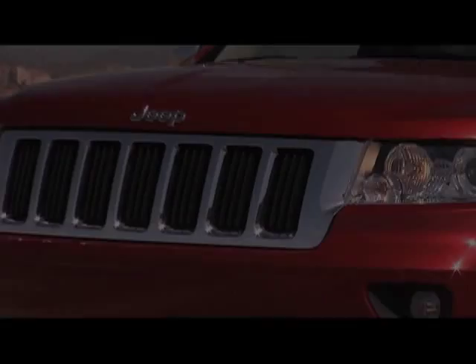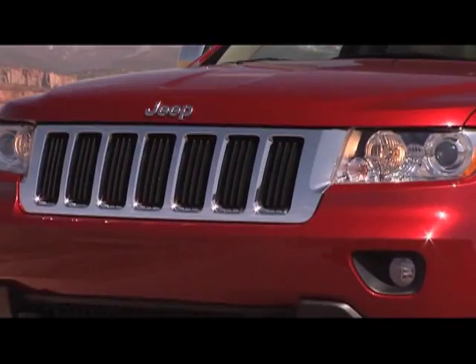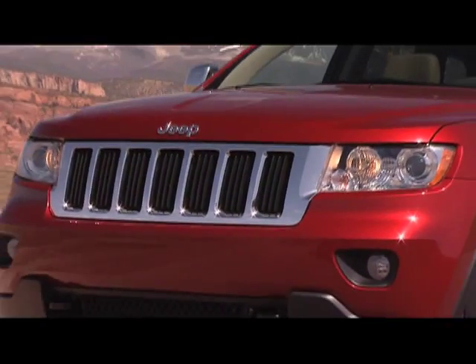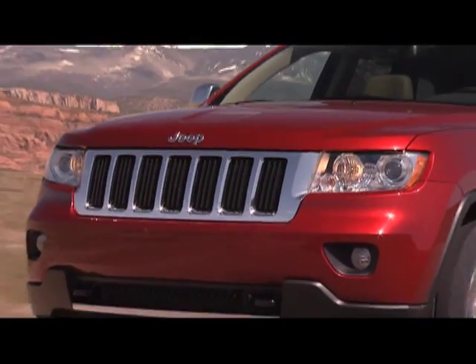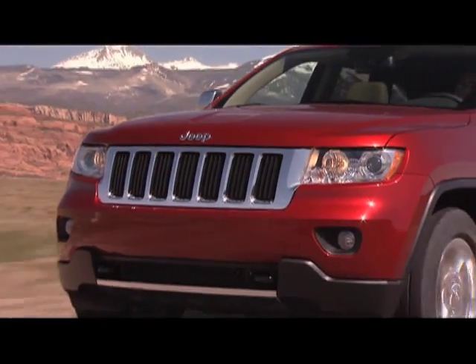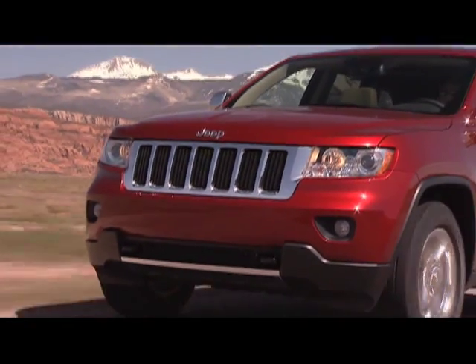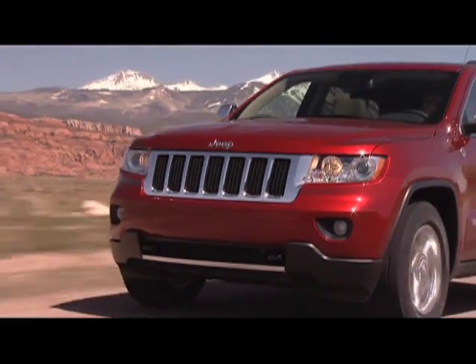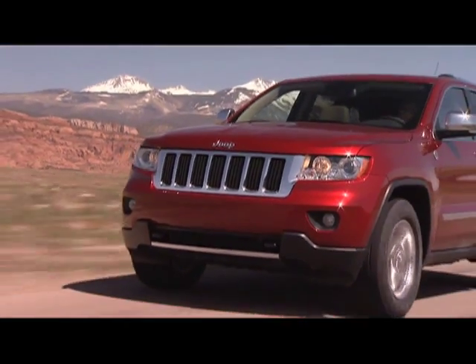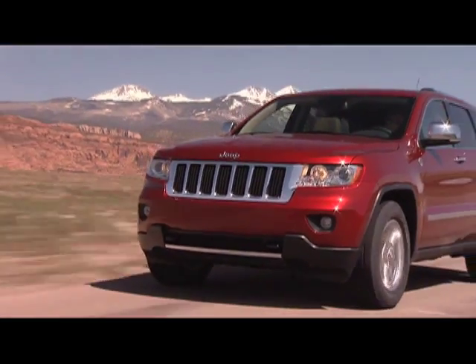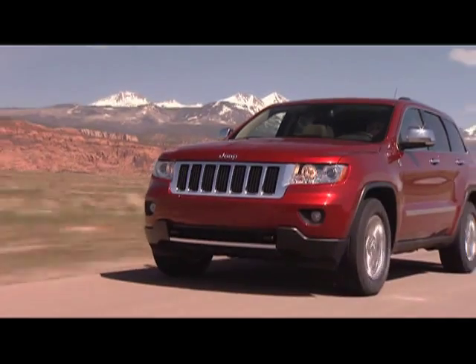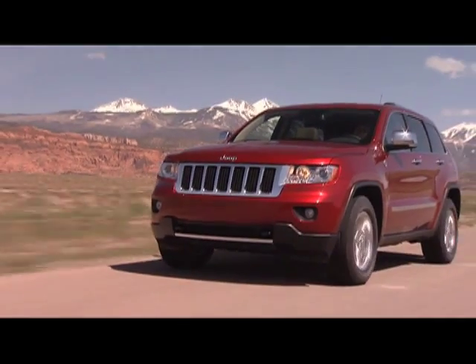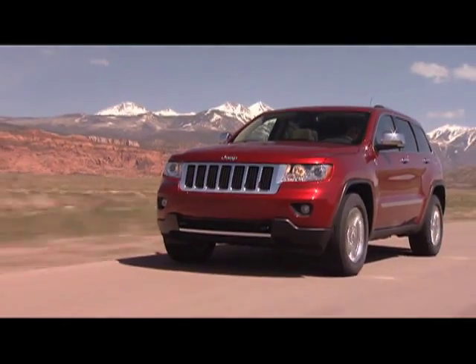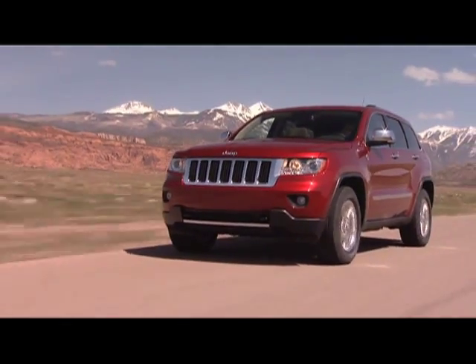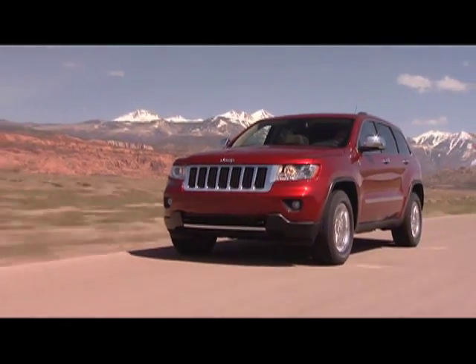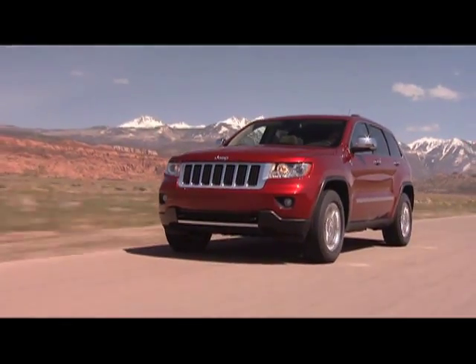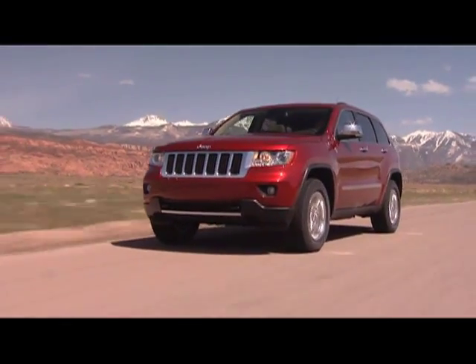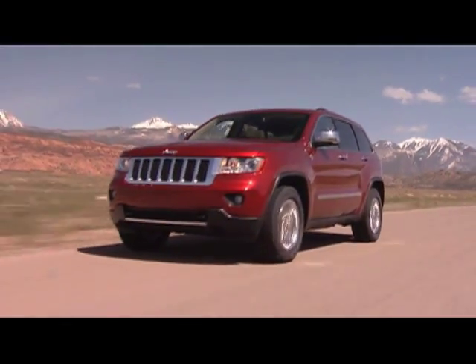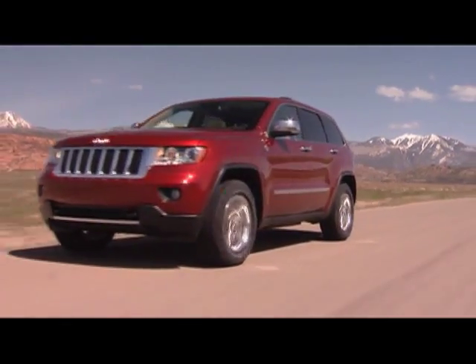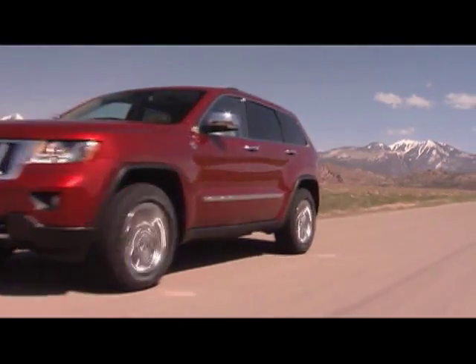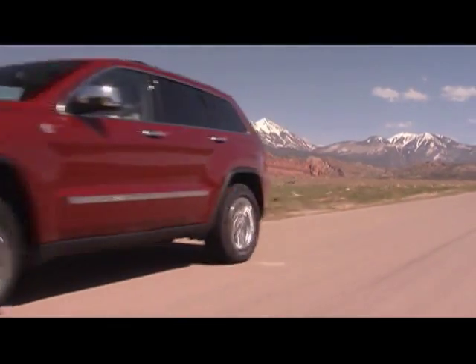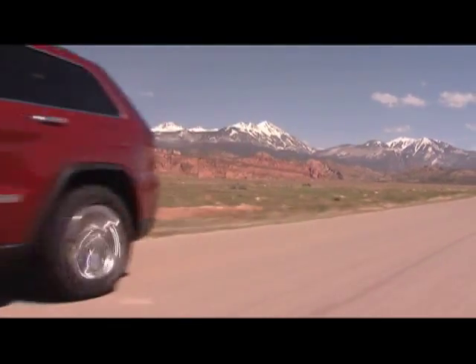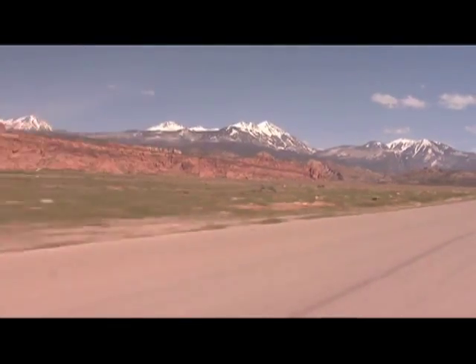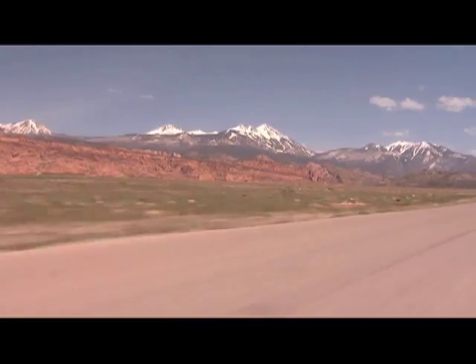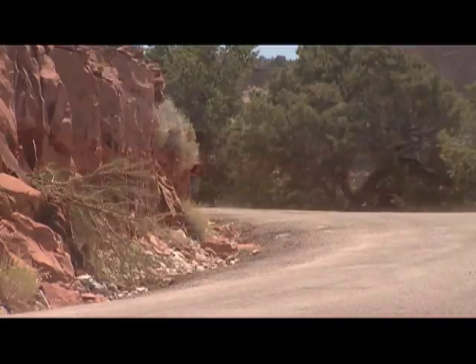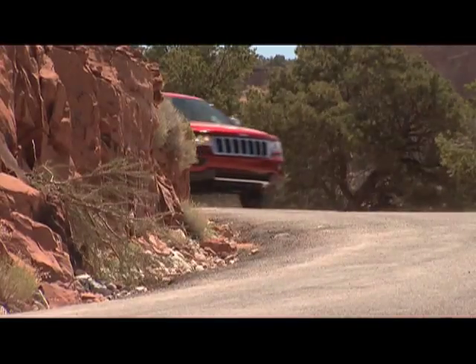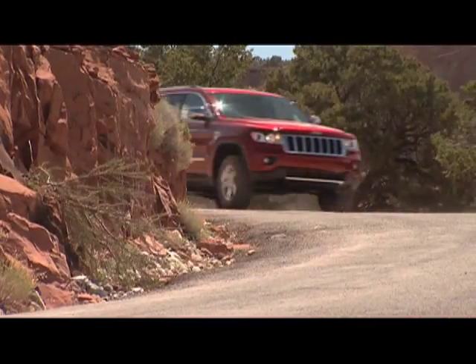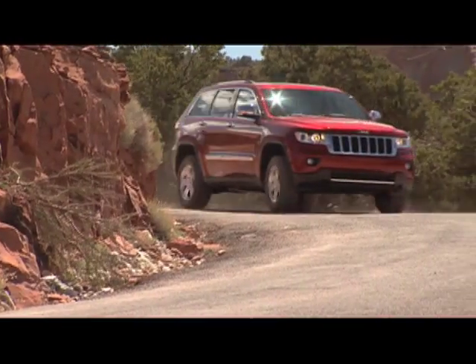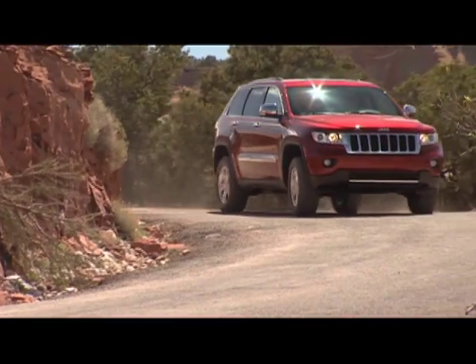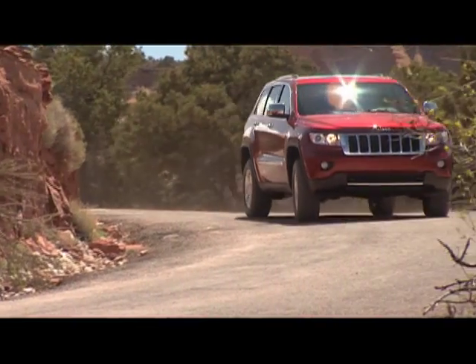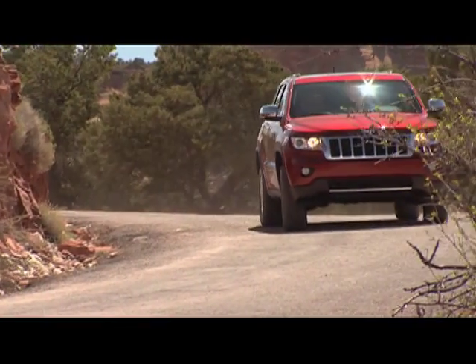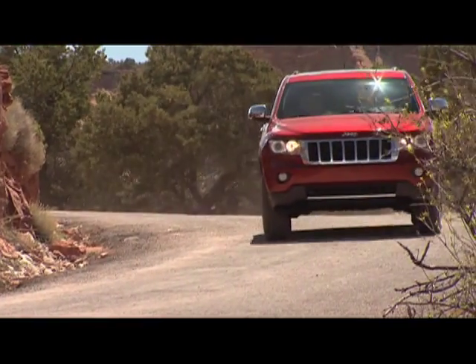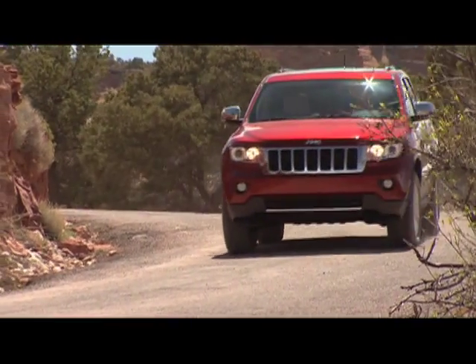Powered by Pentastar. By 2014, 13 new Chrysler Group vehicles, beginning with the 2011 Jeep Grand Cherokee, will be powered by the company's most fuel-efficient V6 engine to date.